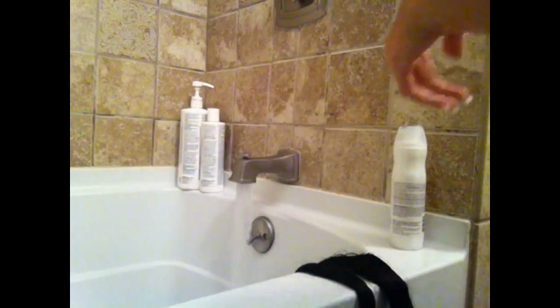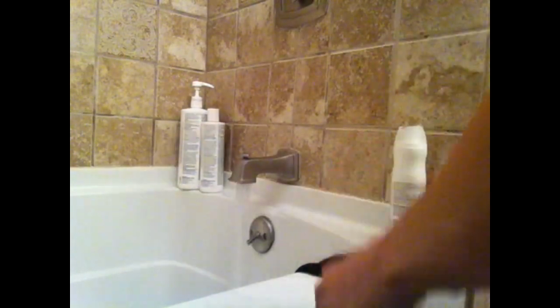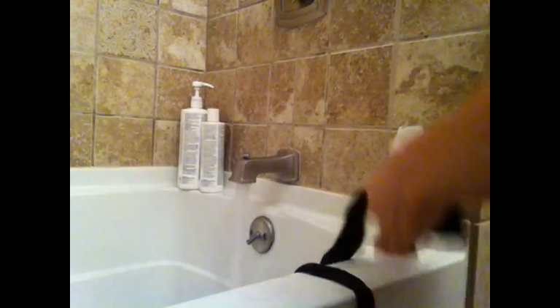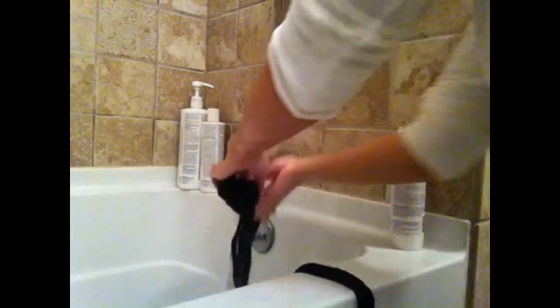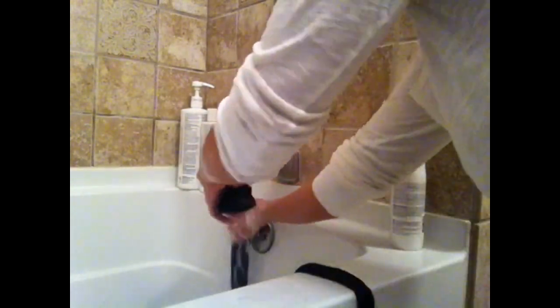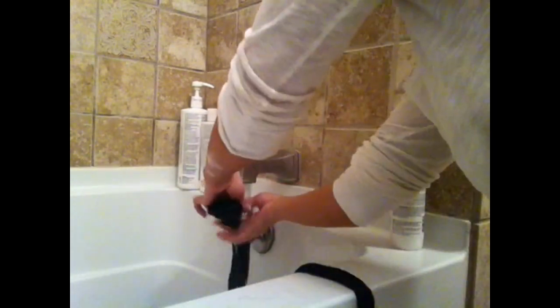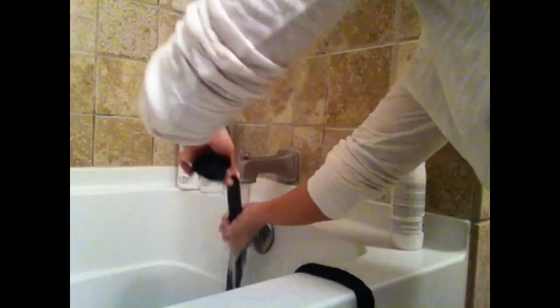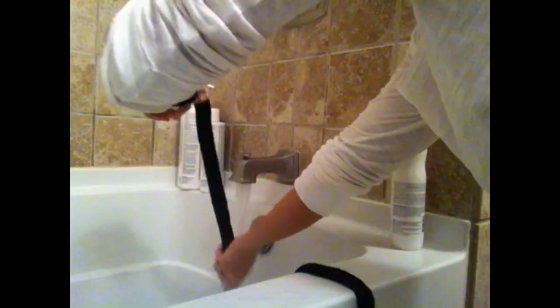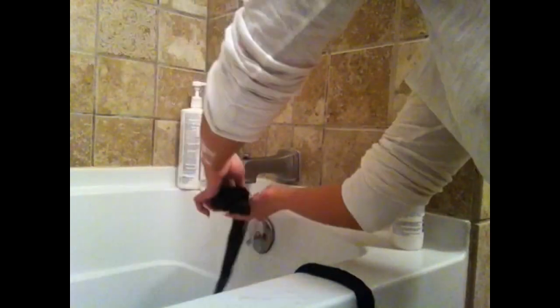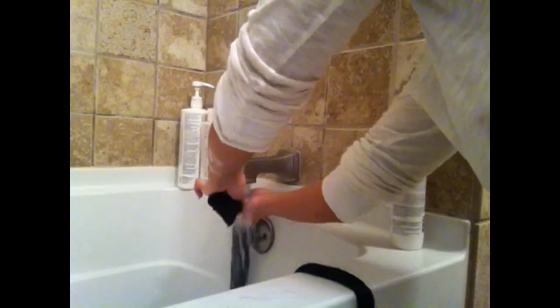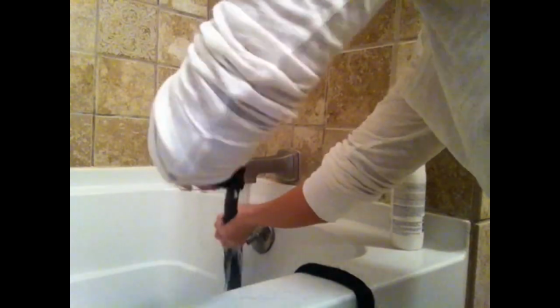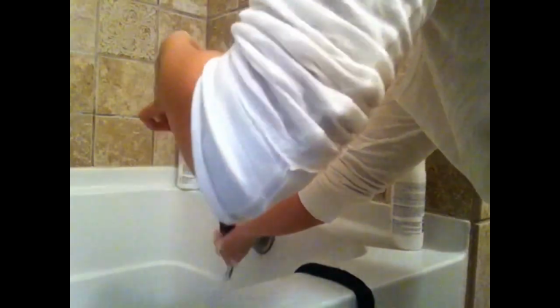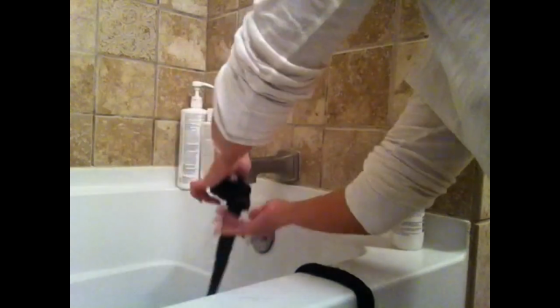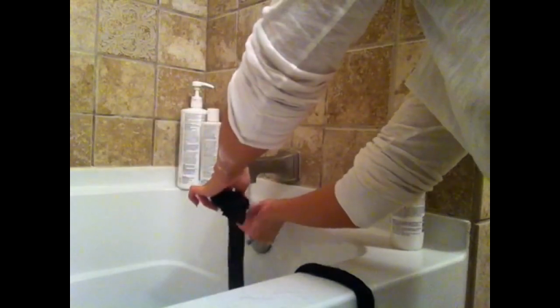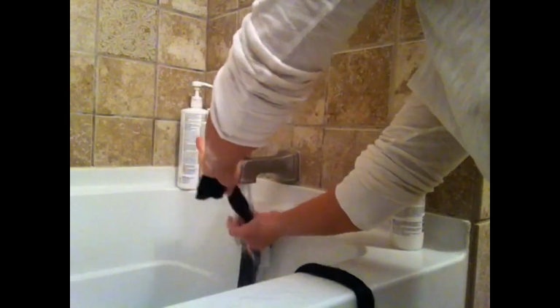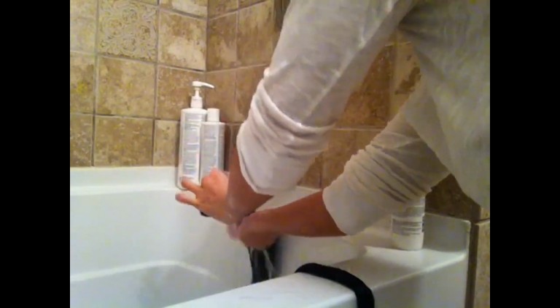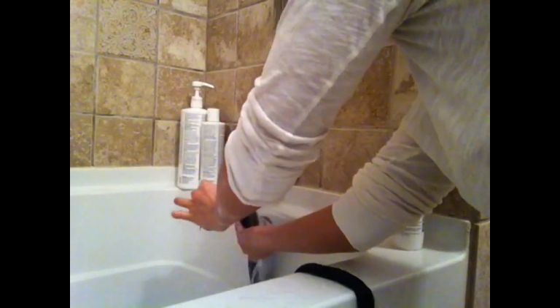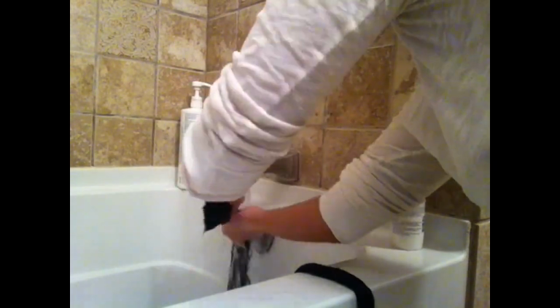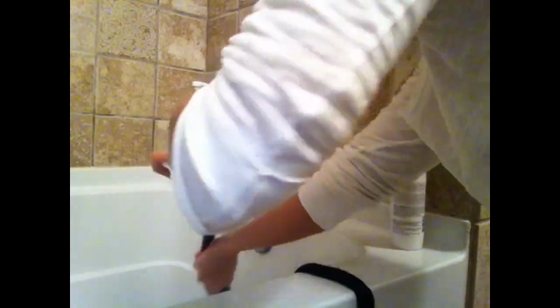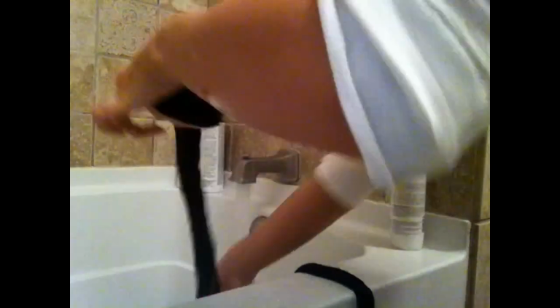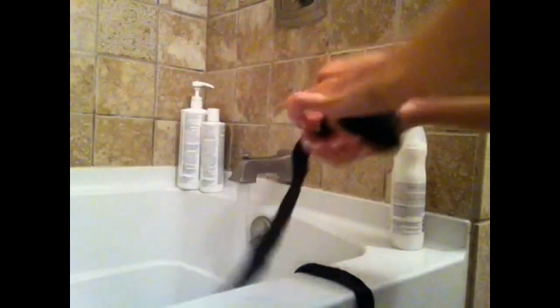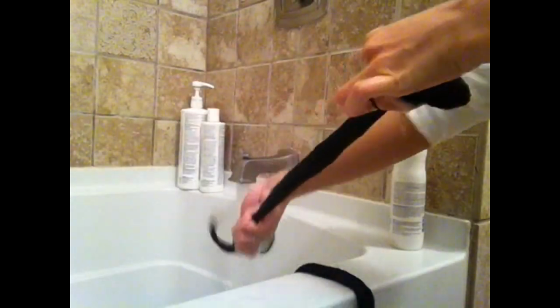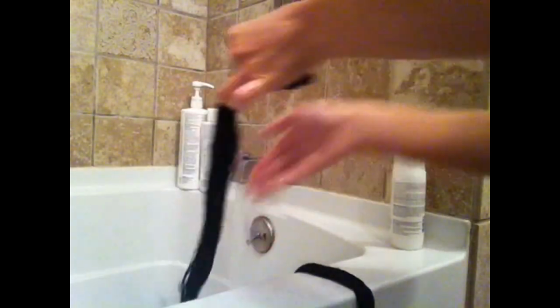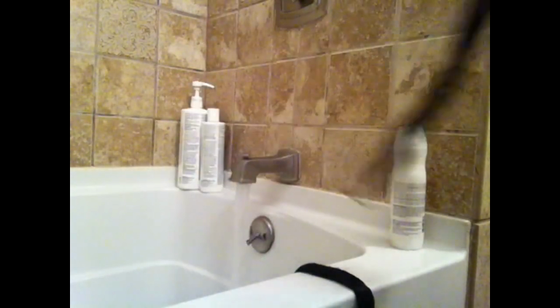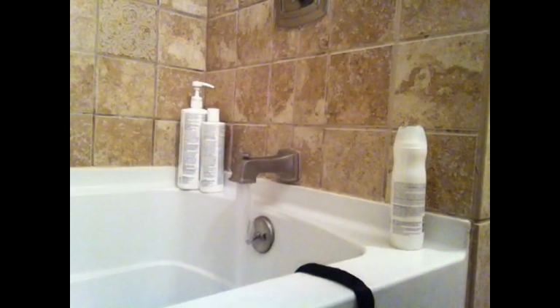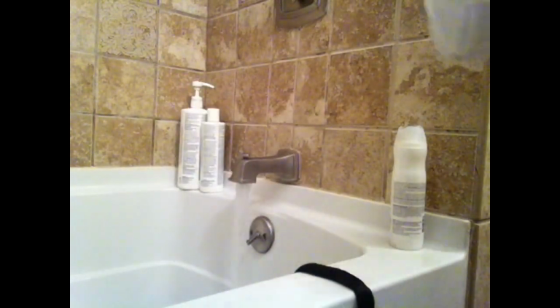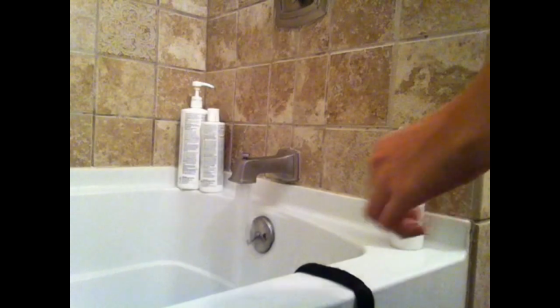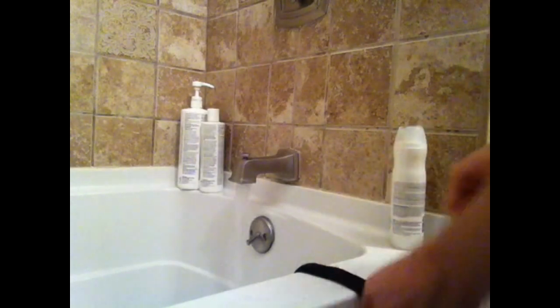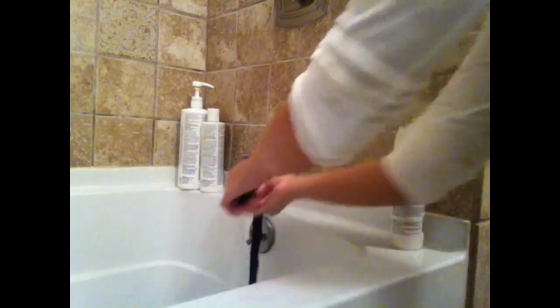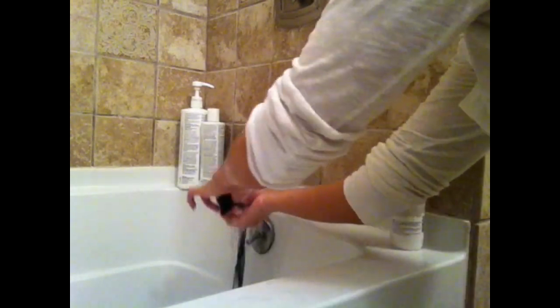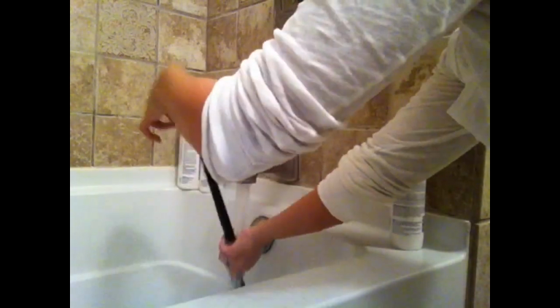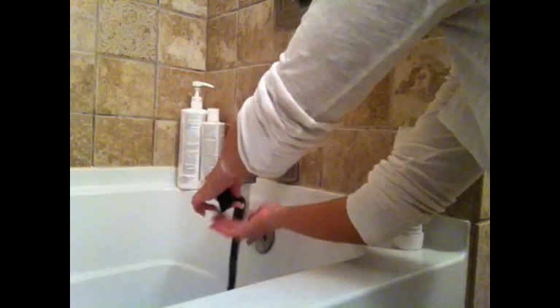After we have let the conditioner sit, the next step is to rinse out all of the conditioner. You want to make sure all of it is rinsed out or it will tend to look a little bit oily.